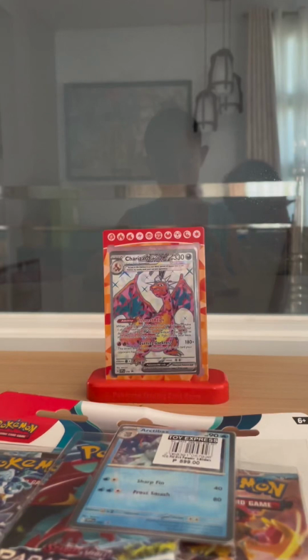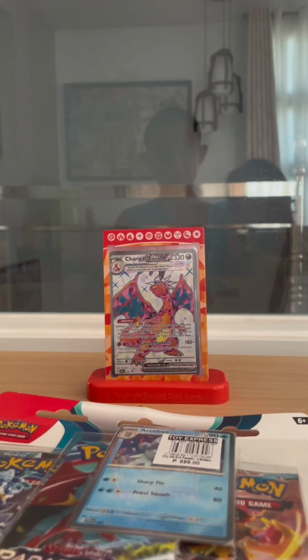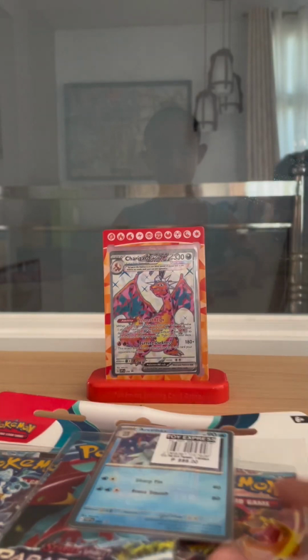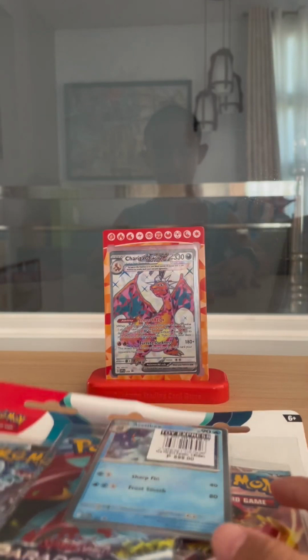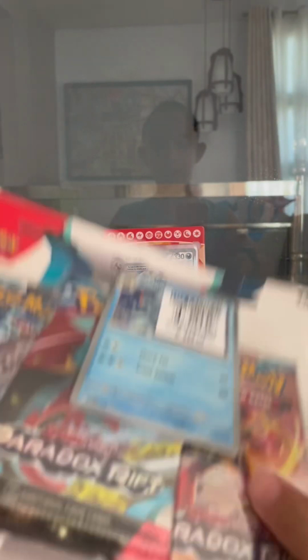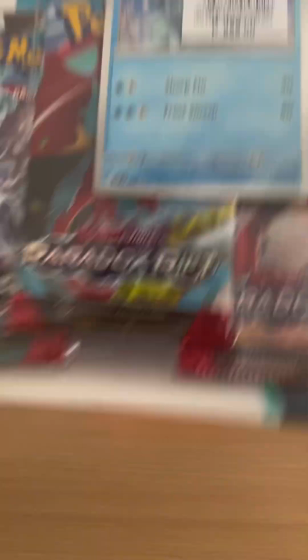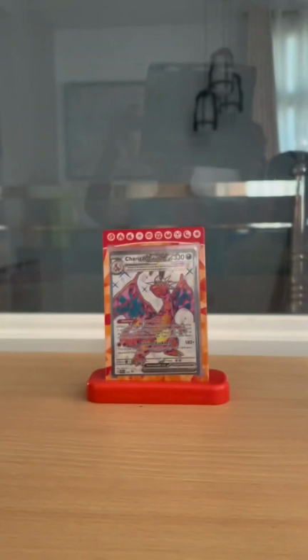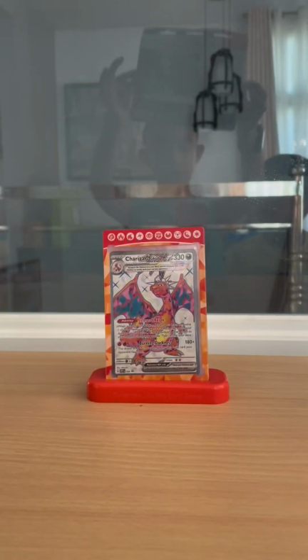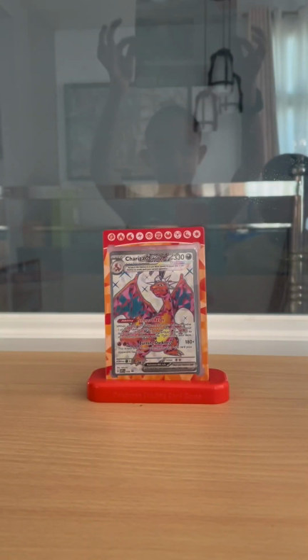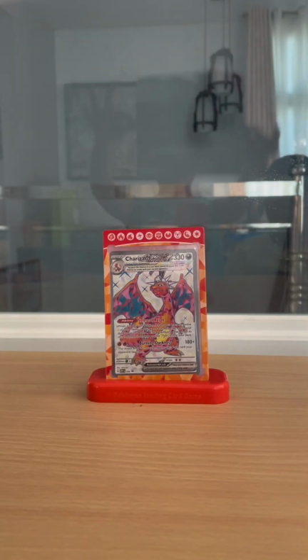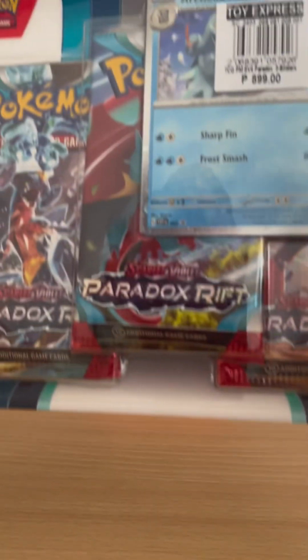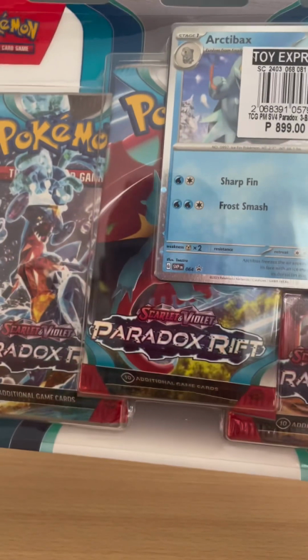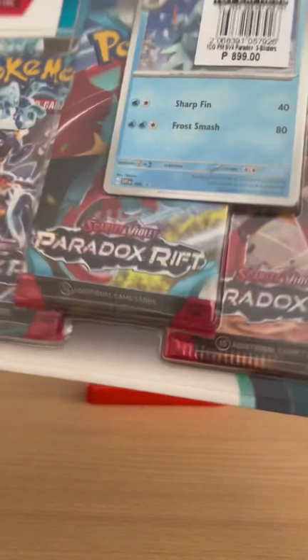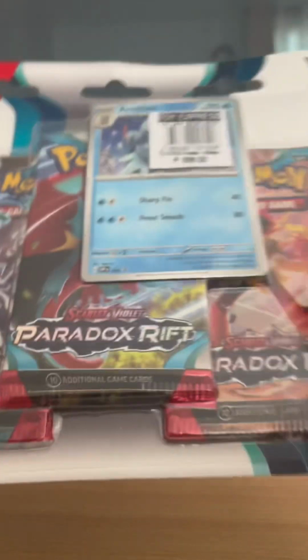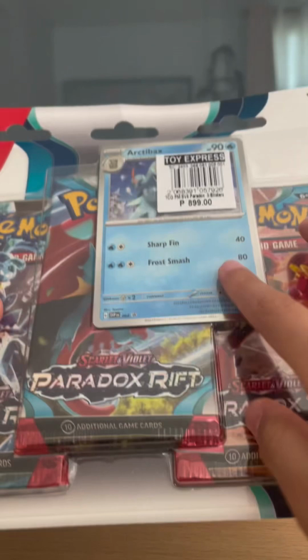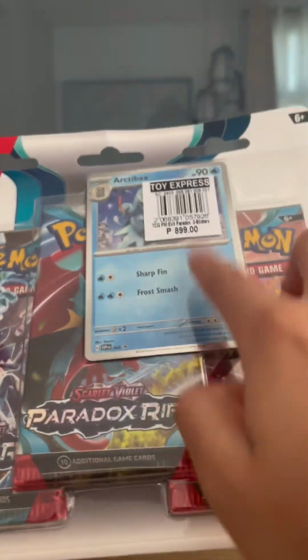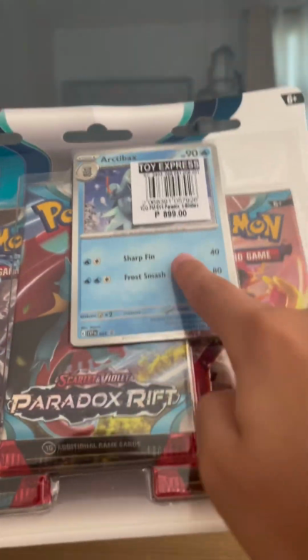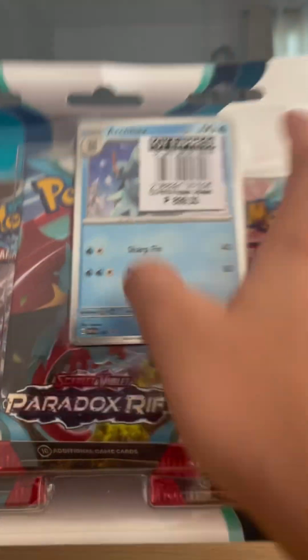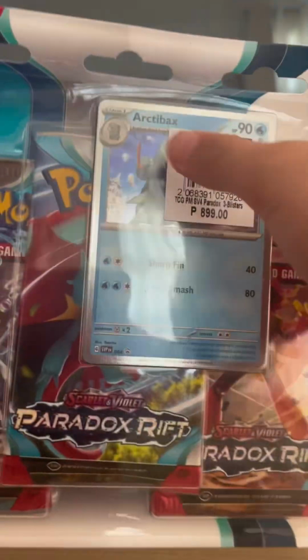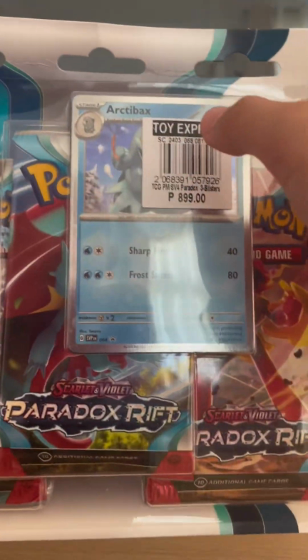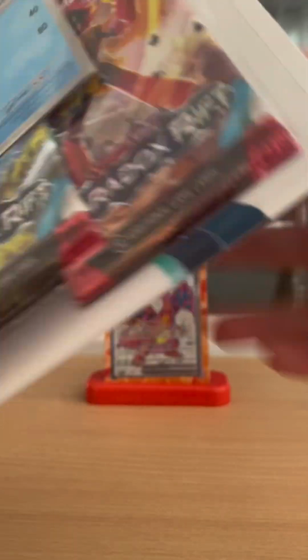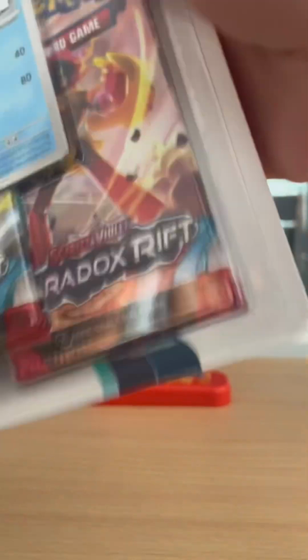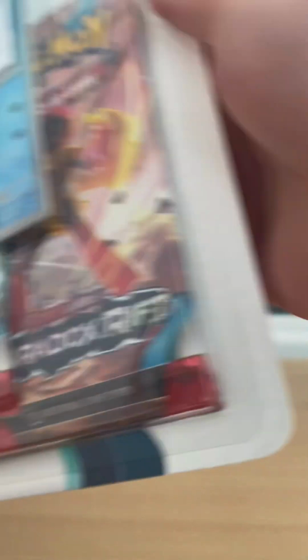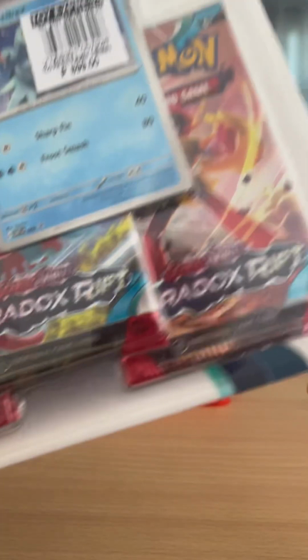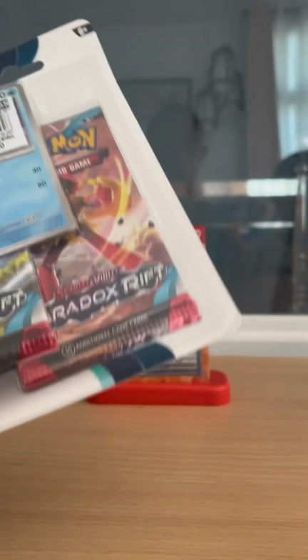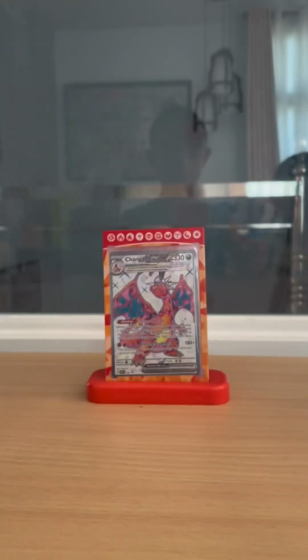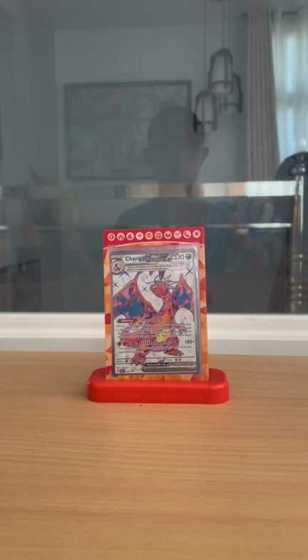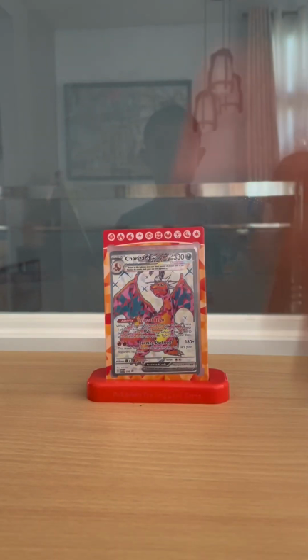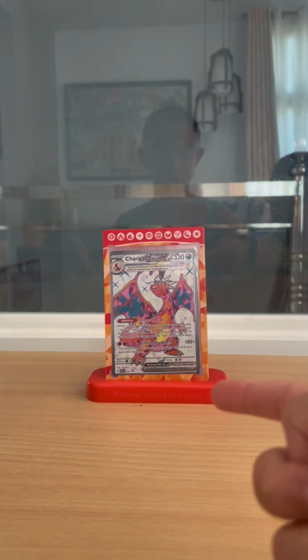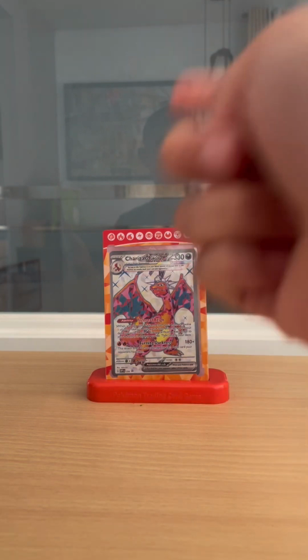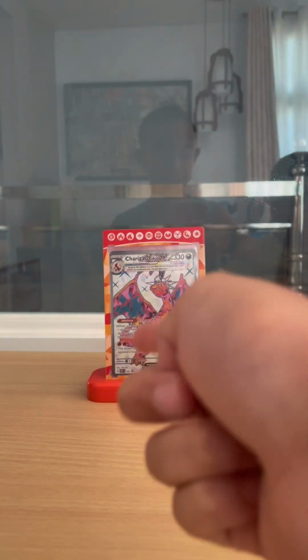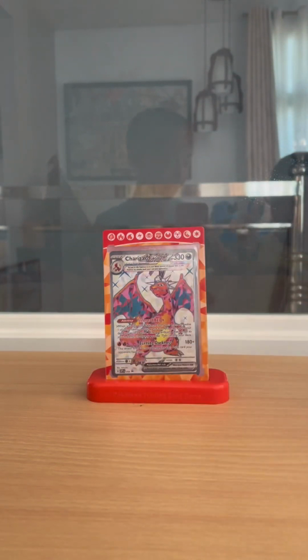Hello, BGTV here, and today we're going to be opening this three-pack blister with this bravo. Let's go. And we're here with my cousin Reese. Wave at the camera, Reese.